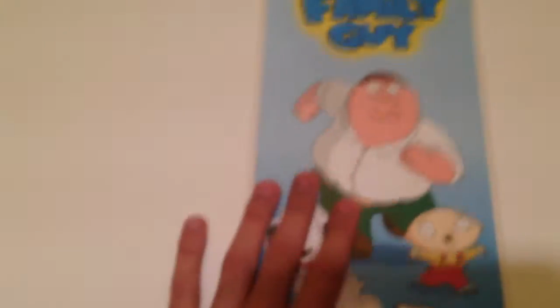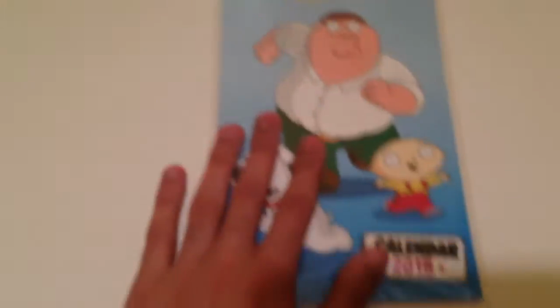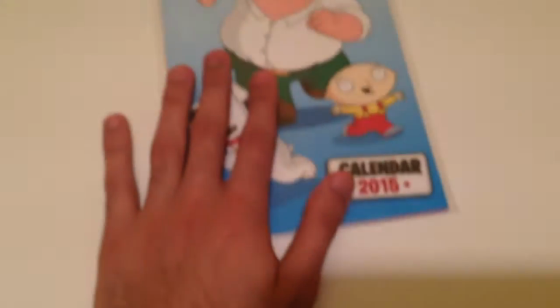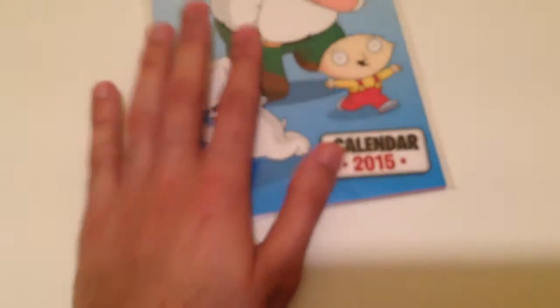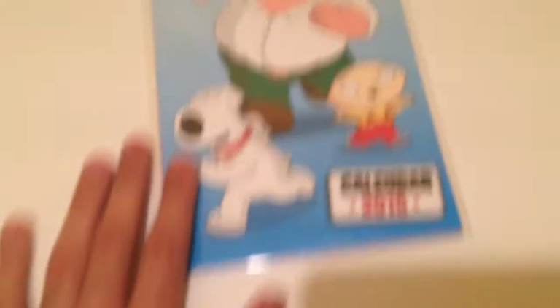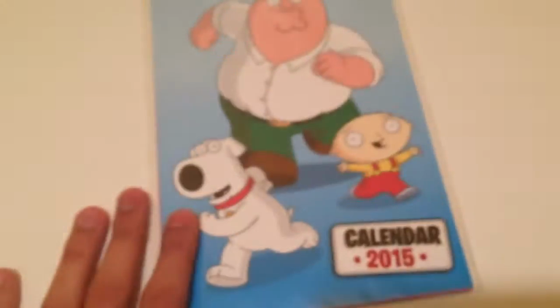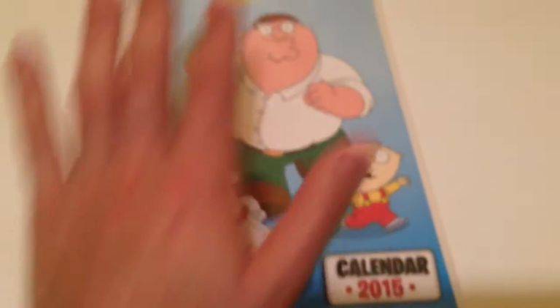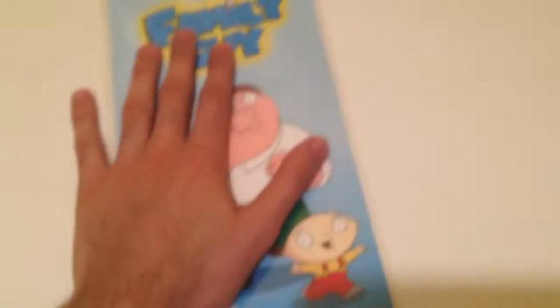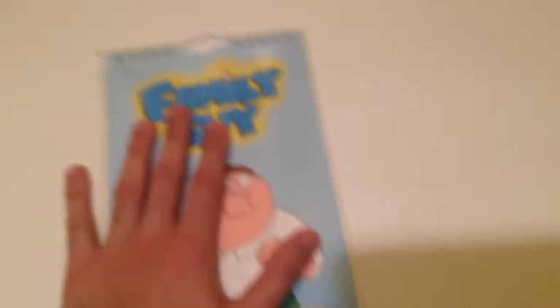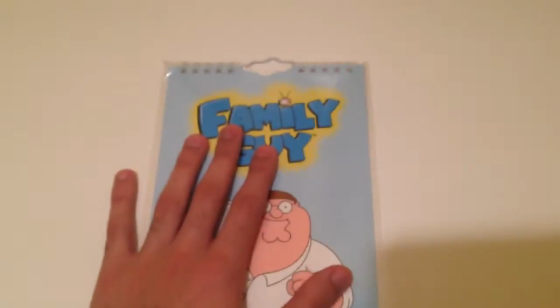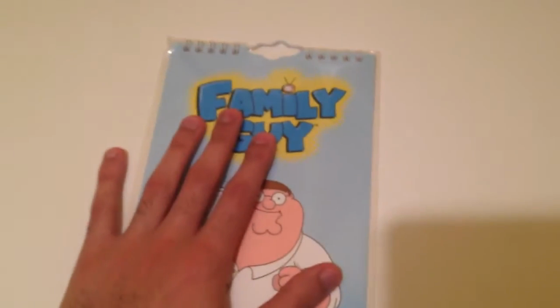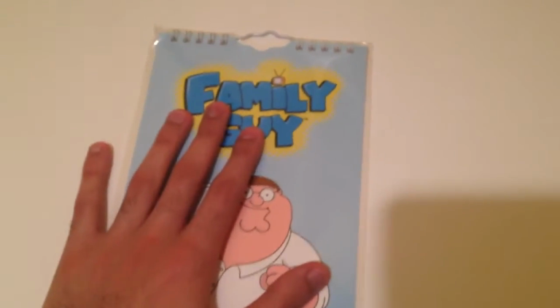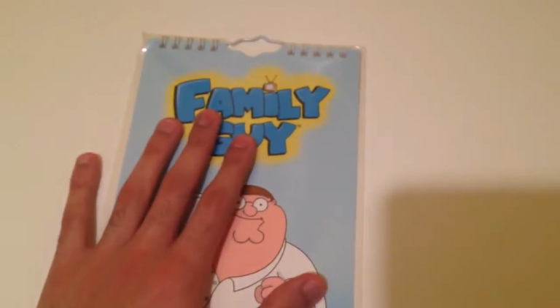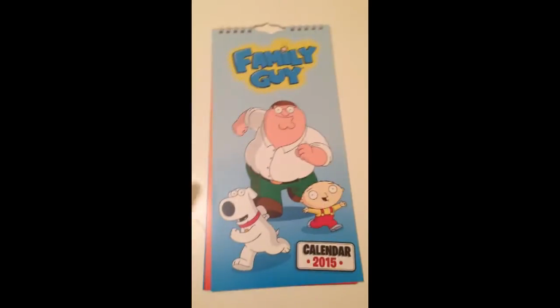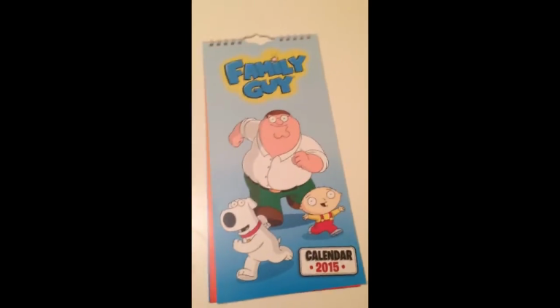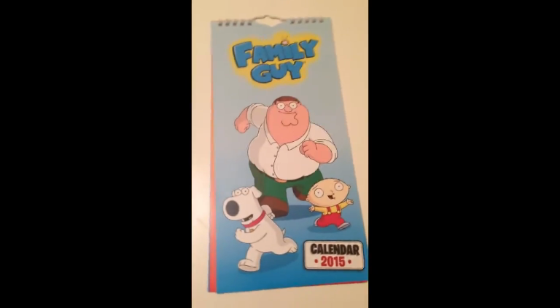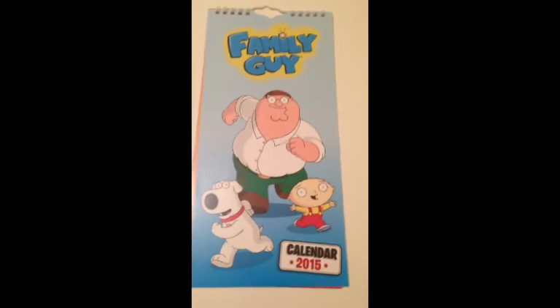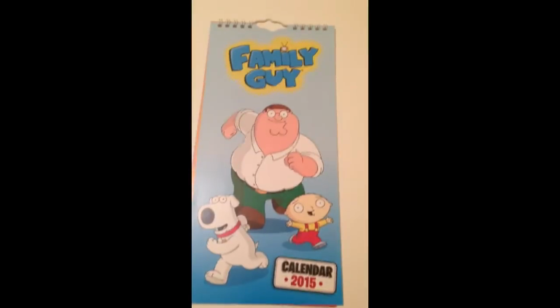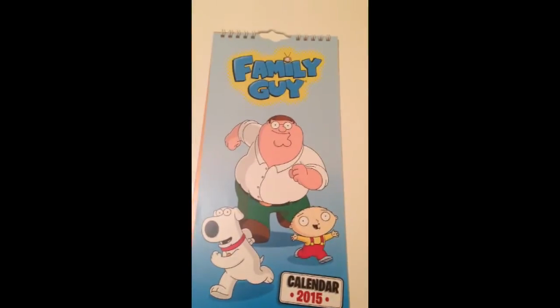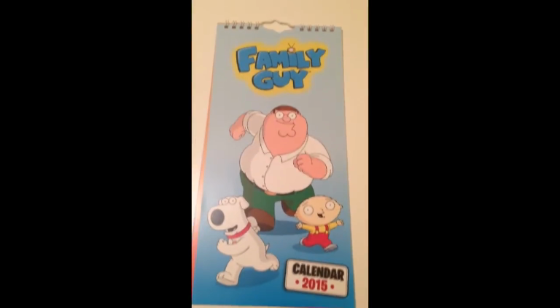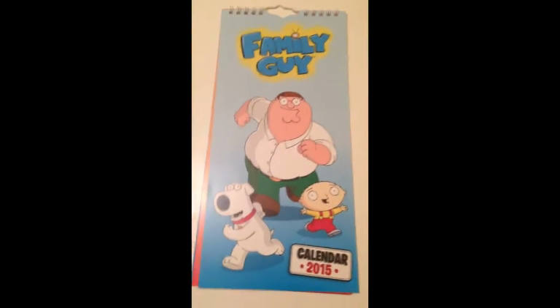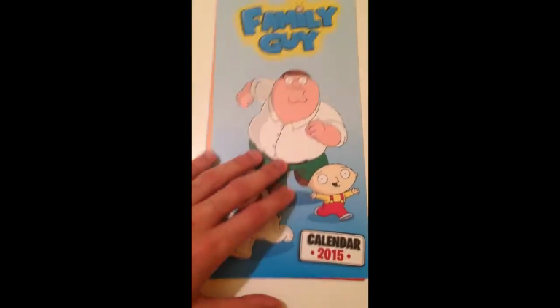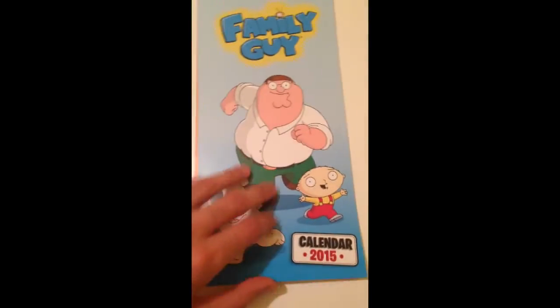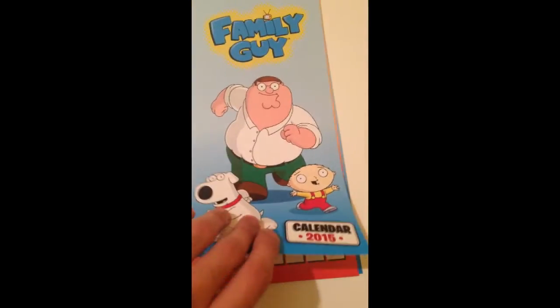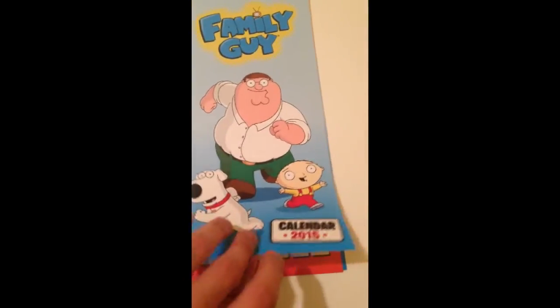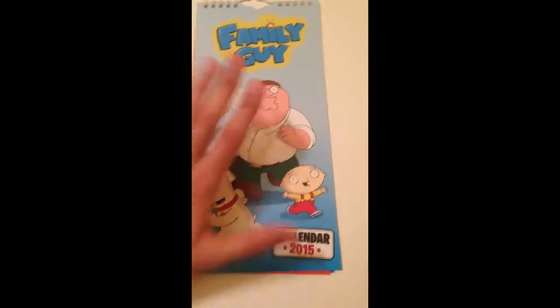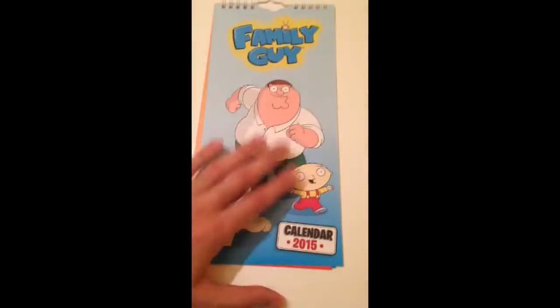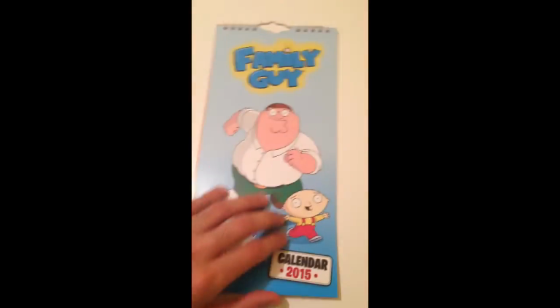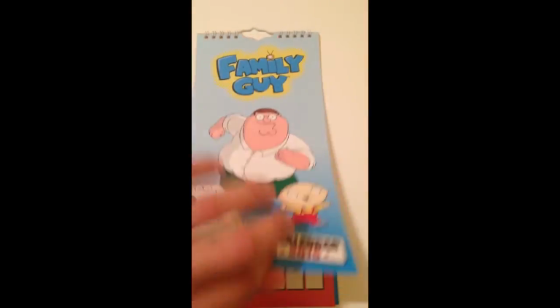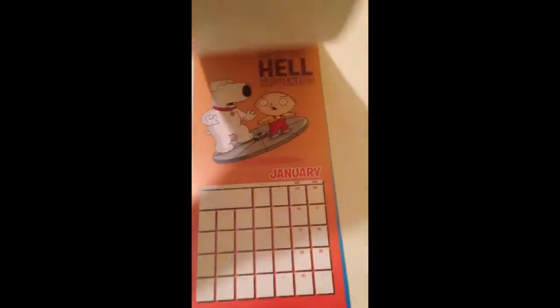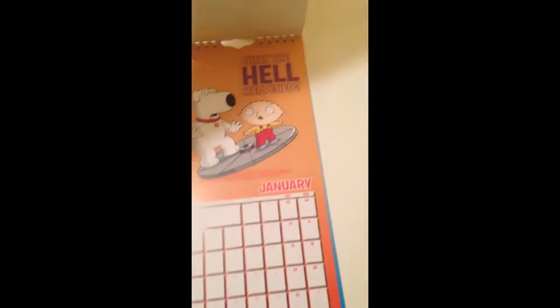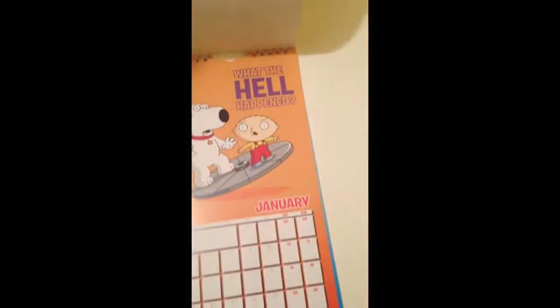At the moment it's still wrapped, still new and everything. I'm opening it now, so give me a second guys. Now that I've got it out of the wrapper, let's see what each page looks like.